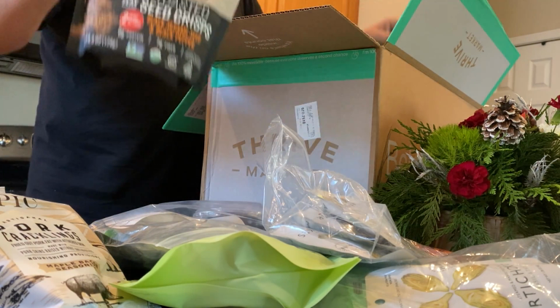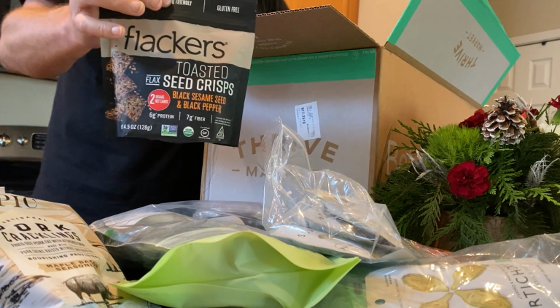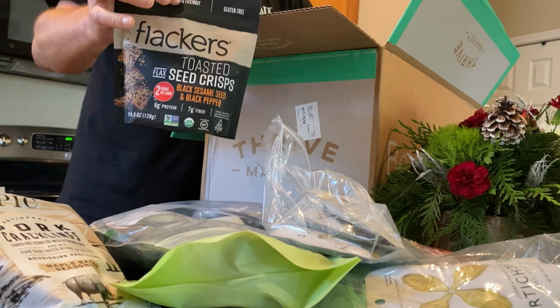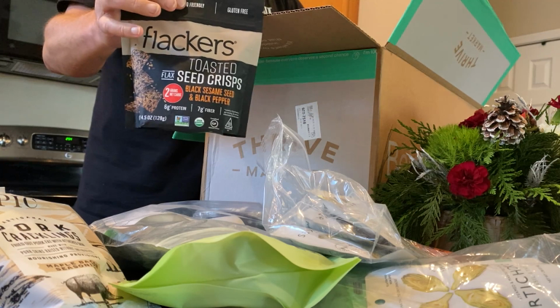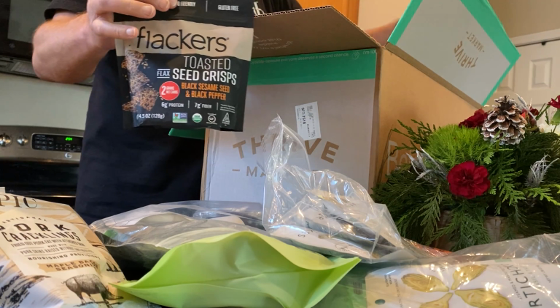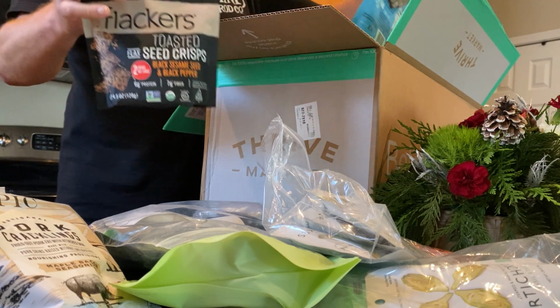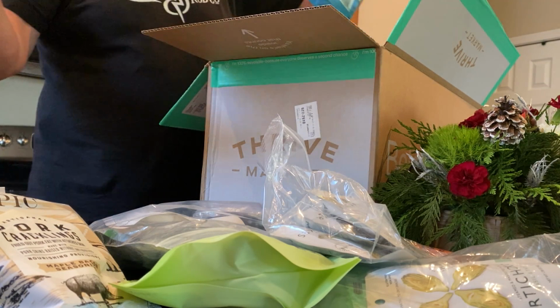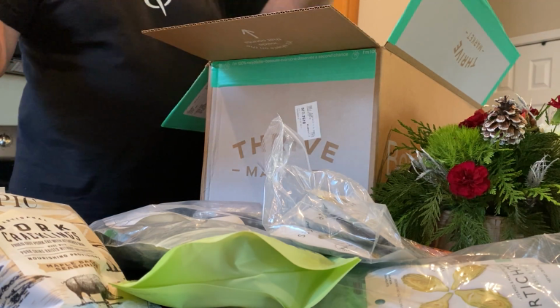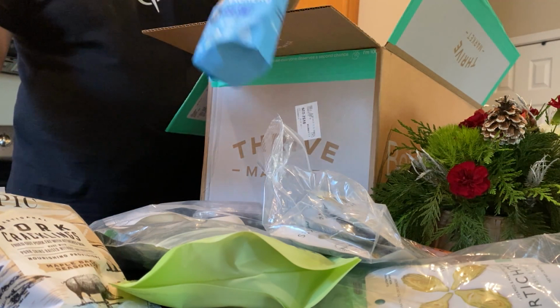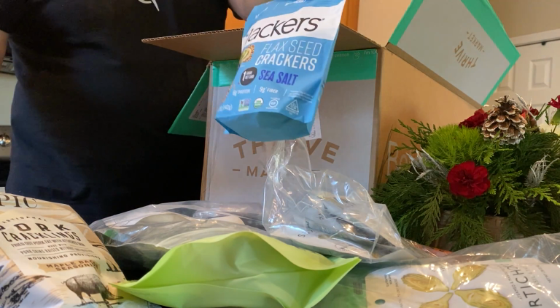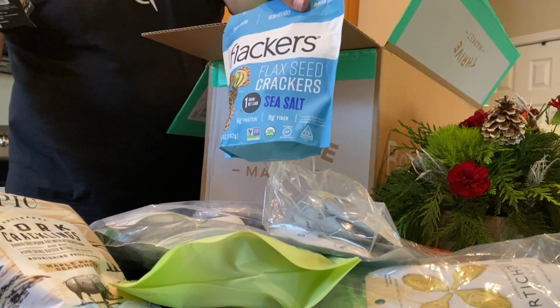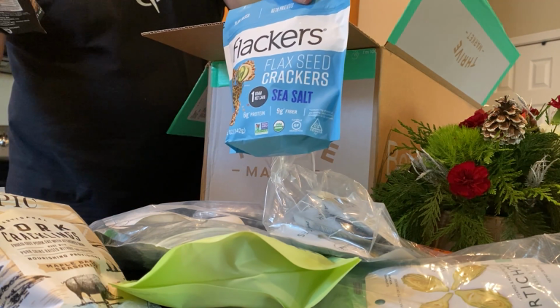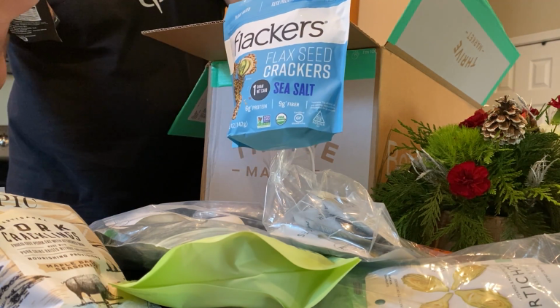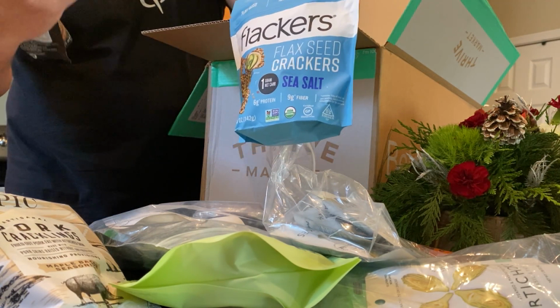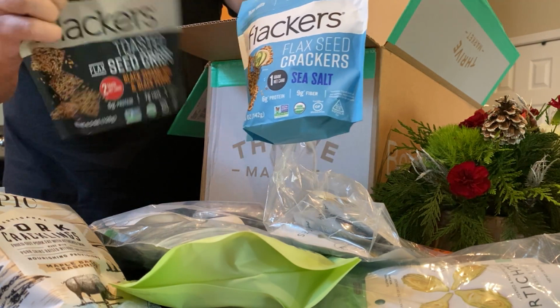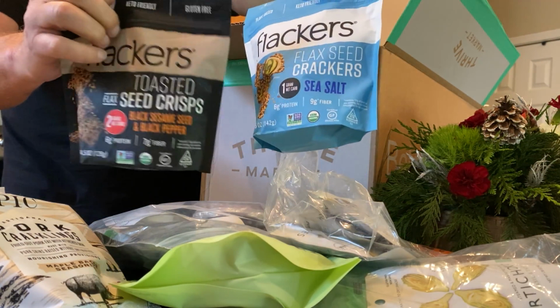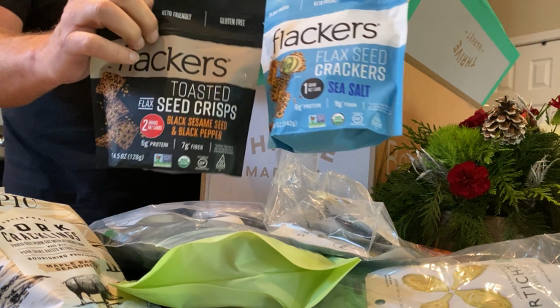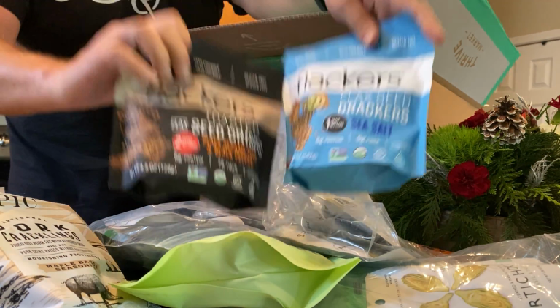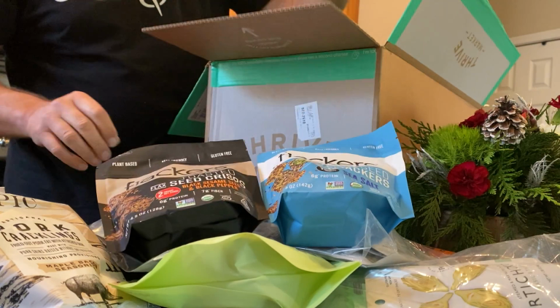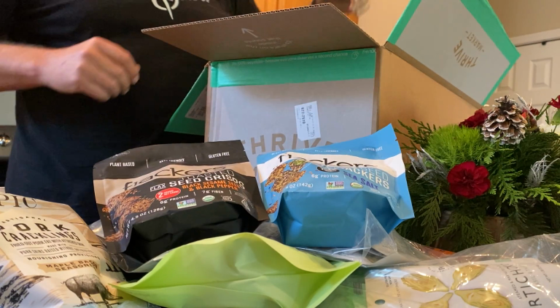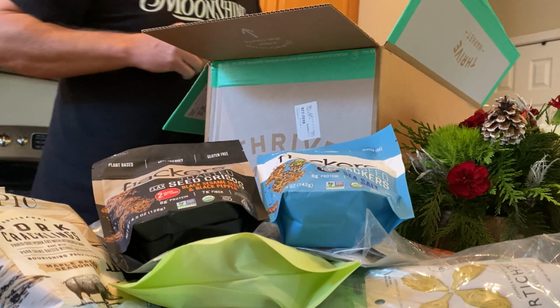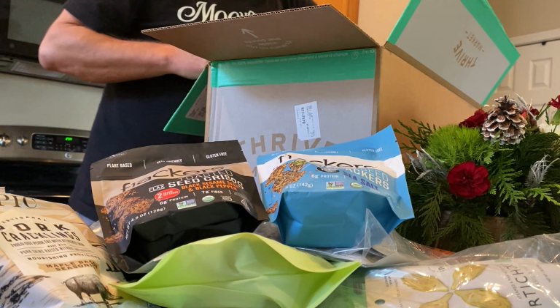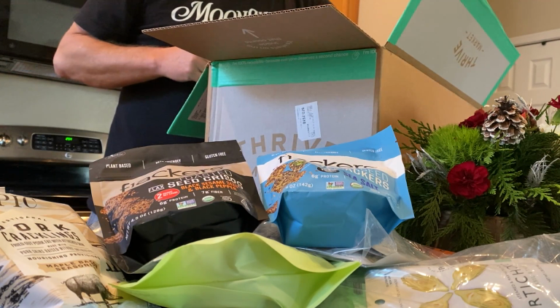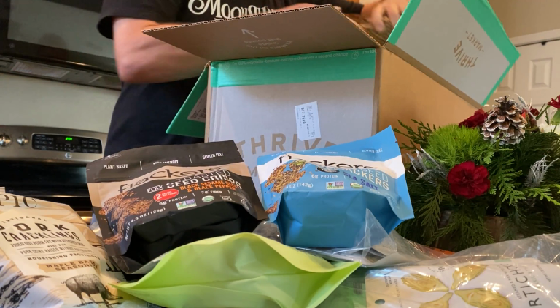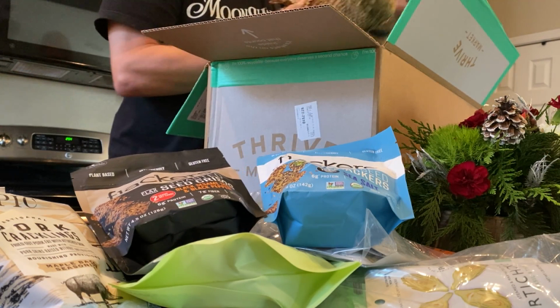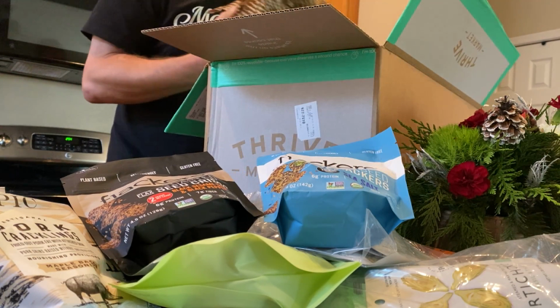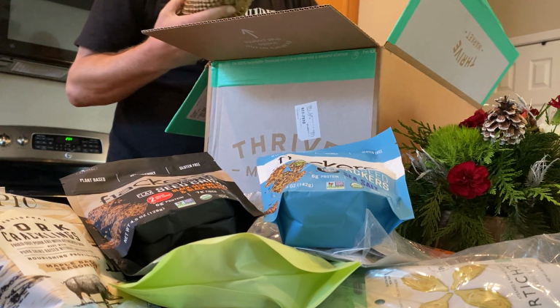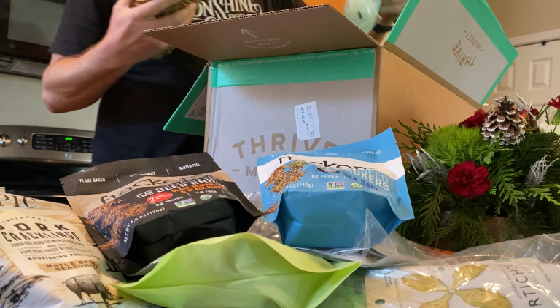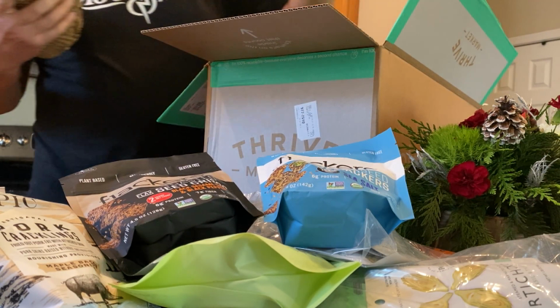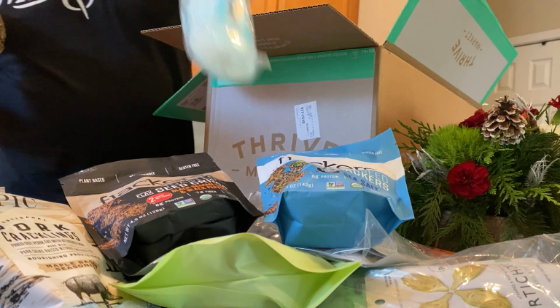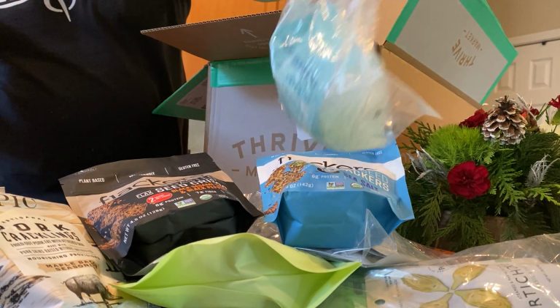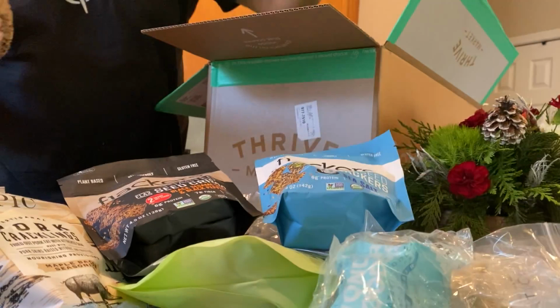Flackers — the cracker Flackers. Sea salt and black sesame seed and black pepper, almost like an everything cracker. That's awesome. More noodles. I love the noodles.